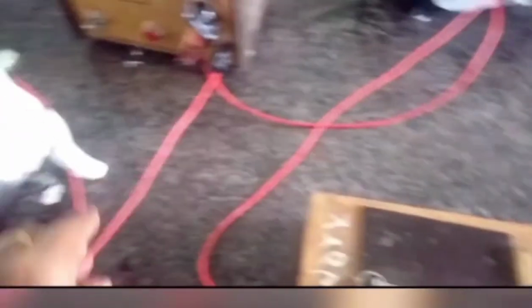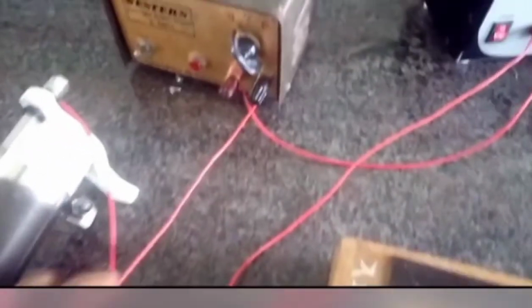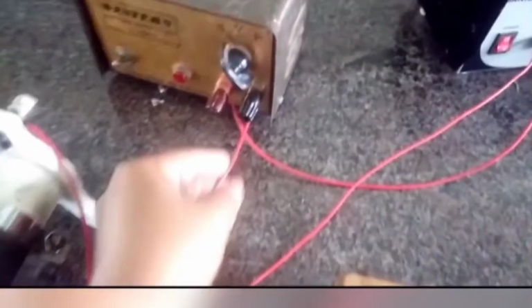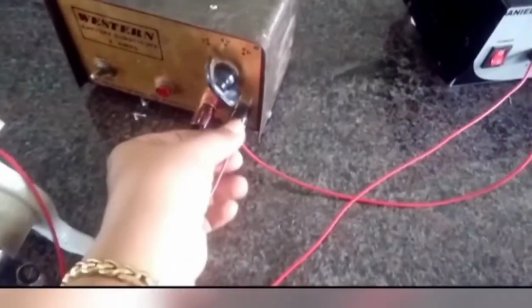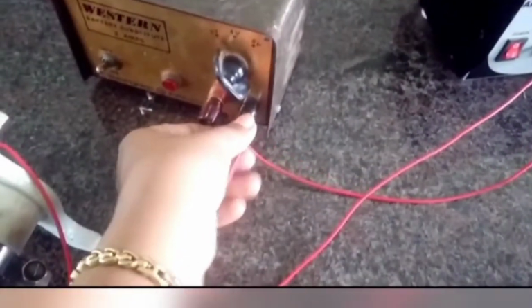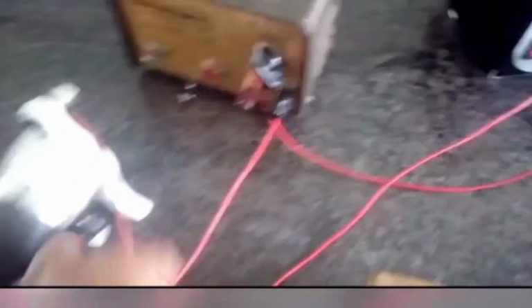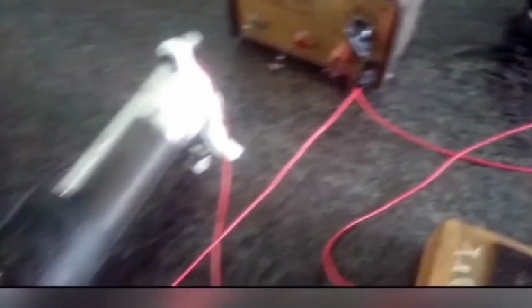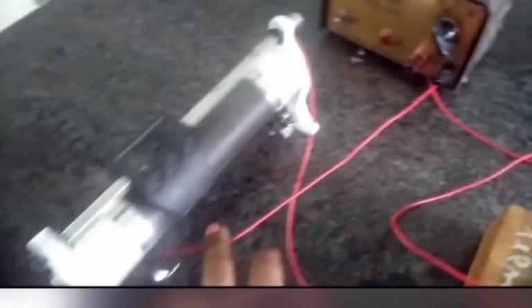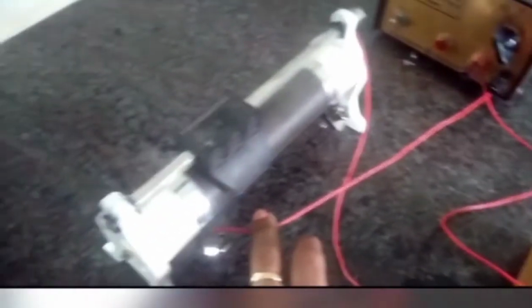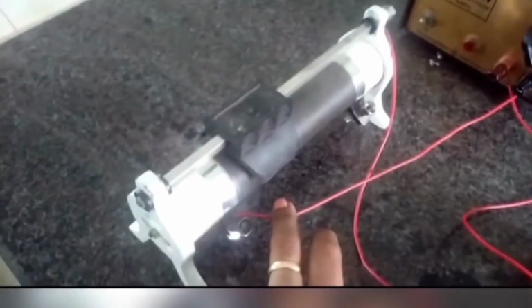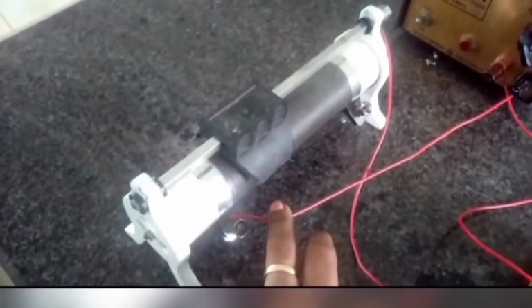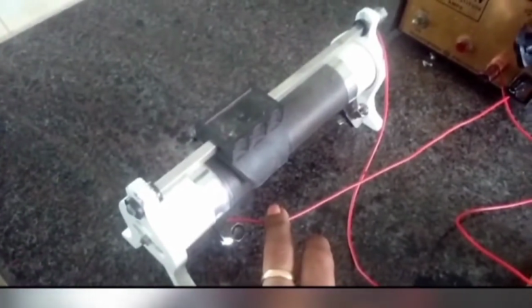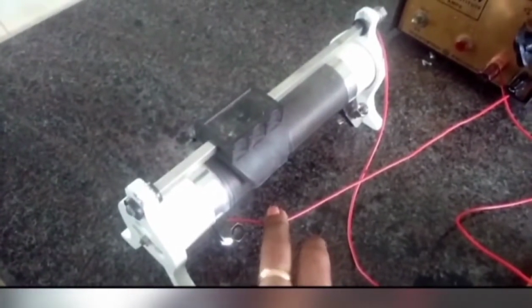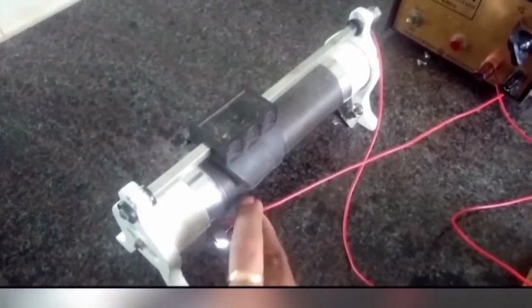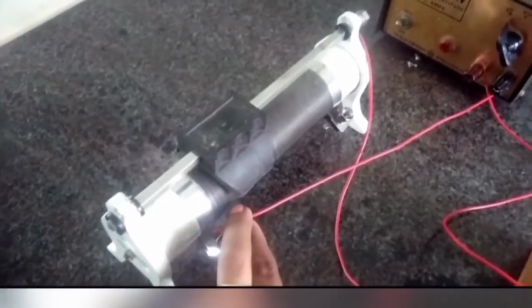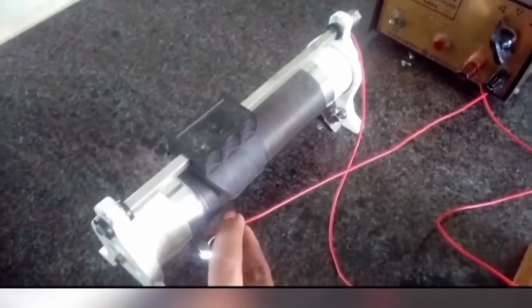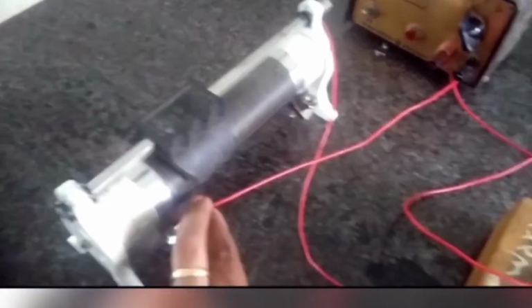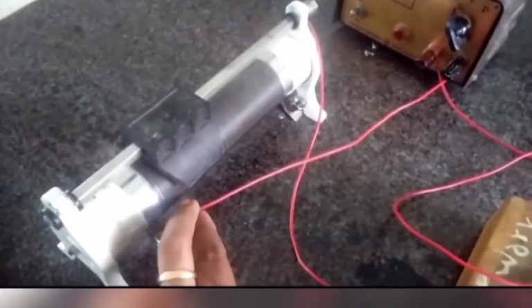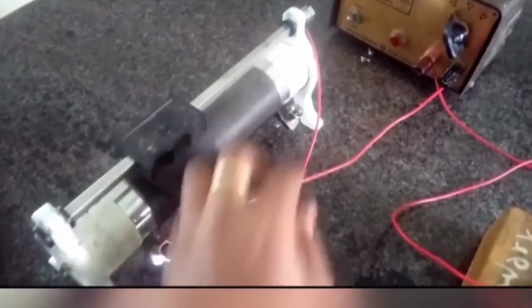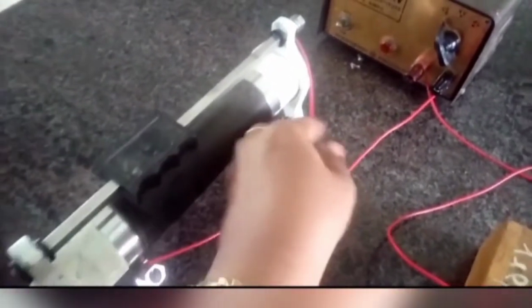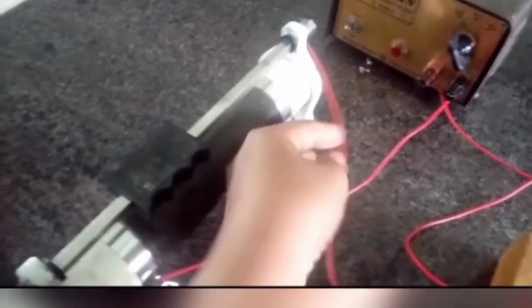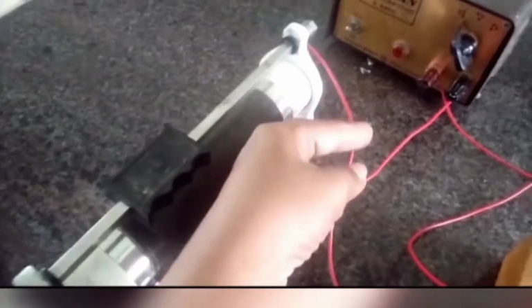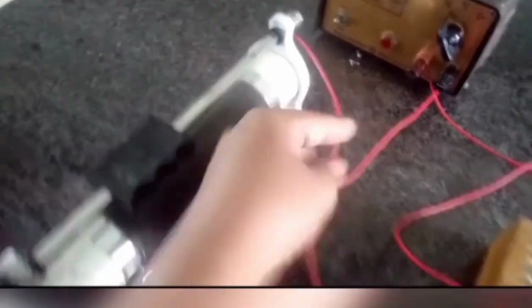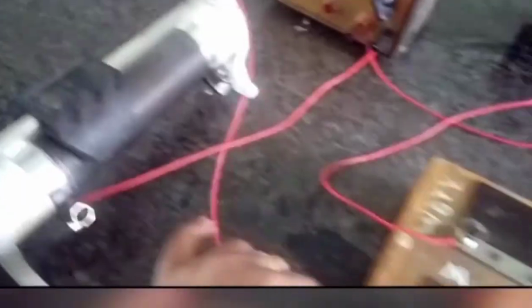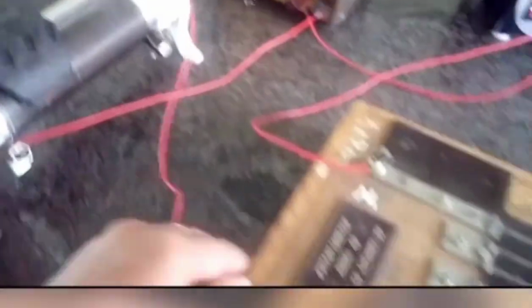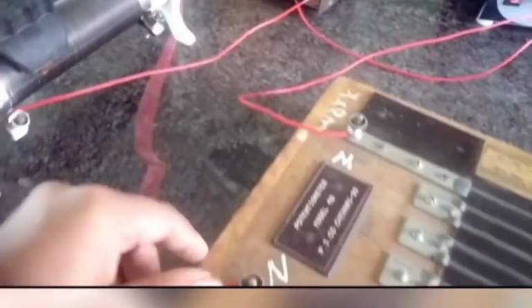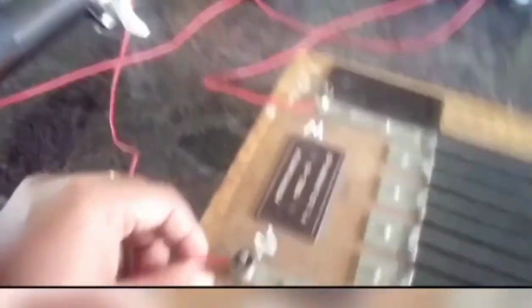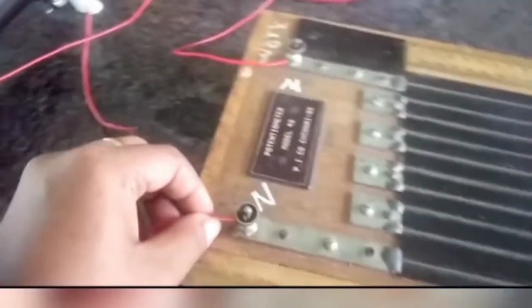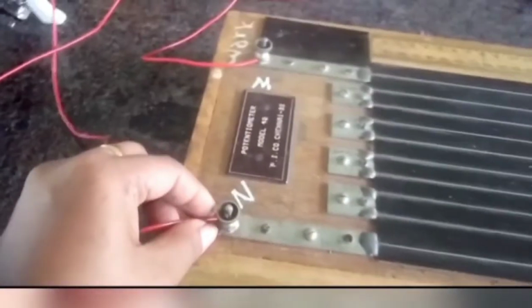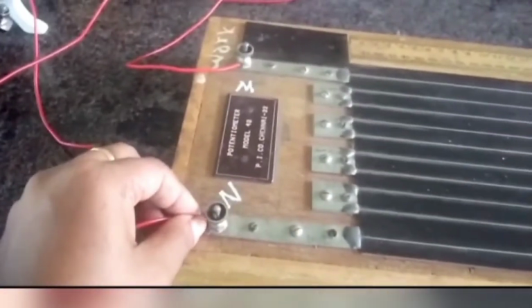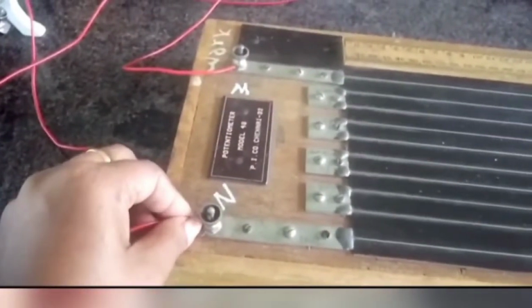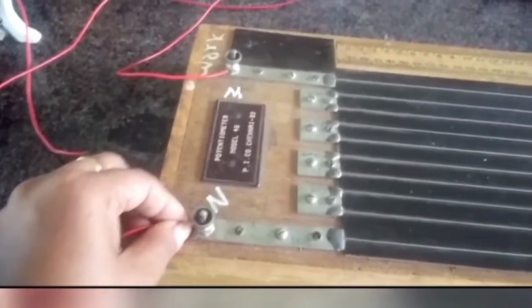The negative terminal of the battery is connected to one terminal of the rheostat, and the upper terminal of the rheostat is connected to the N end of the potentiometer.